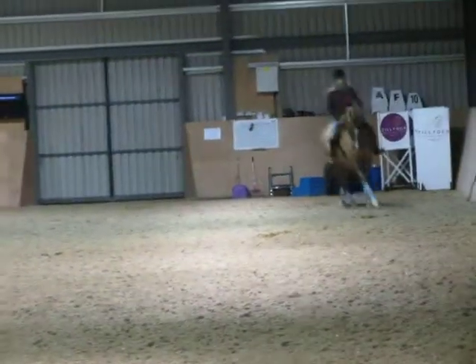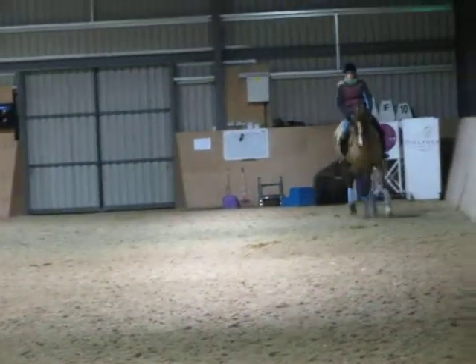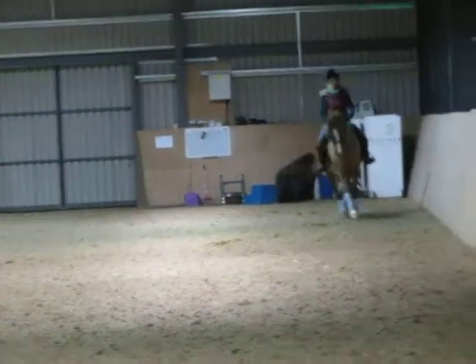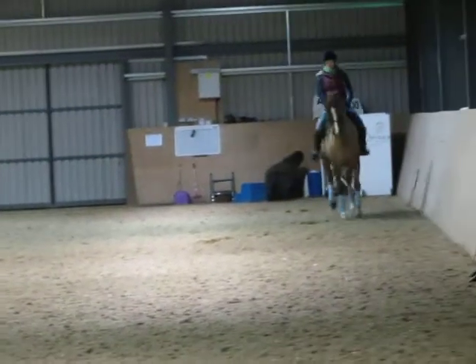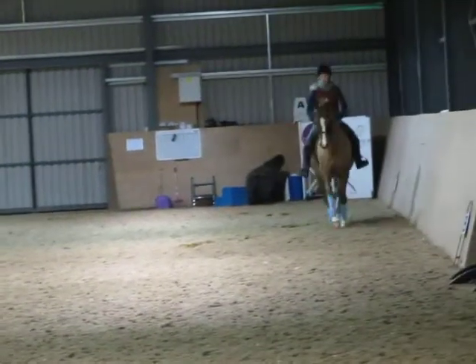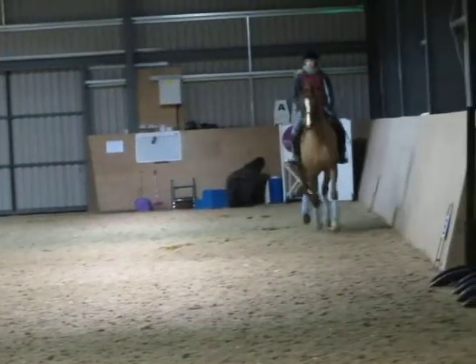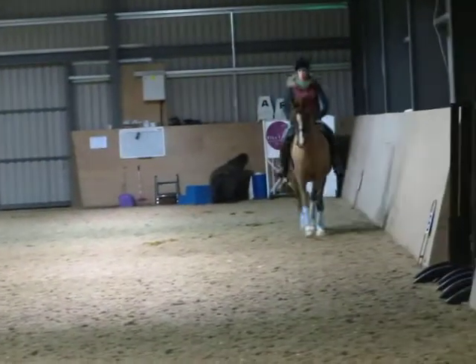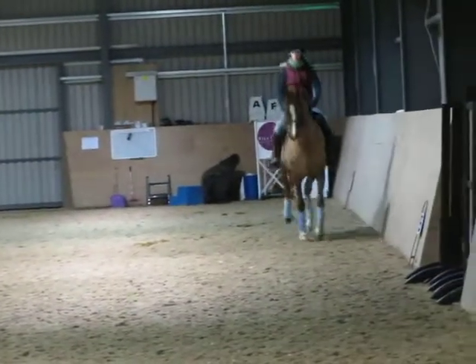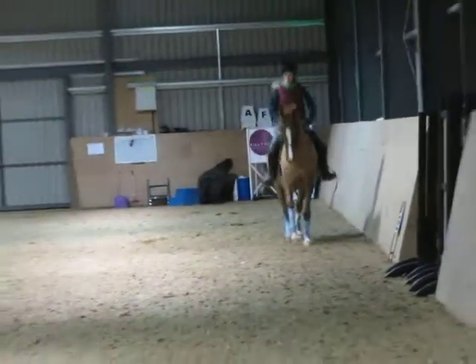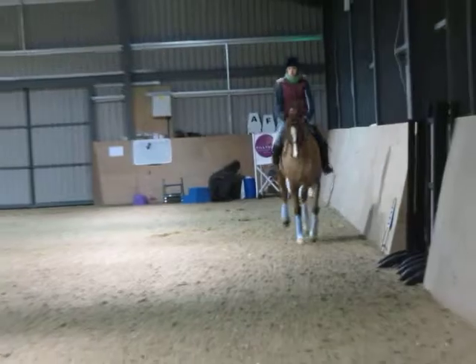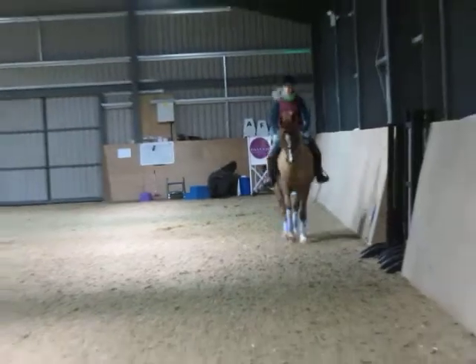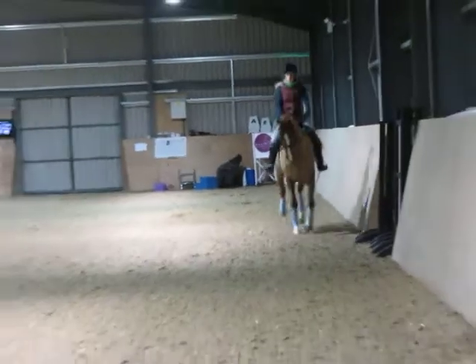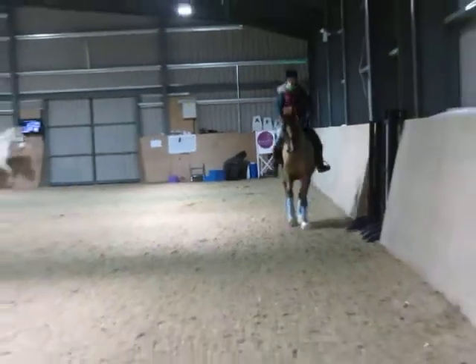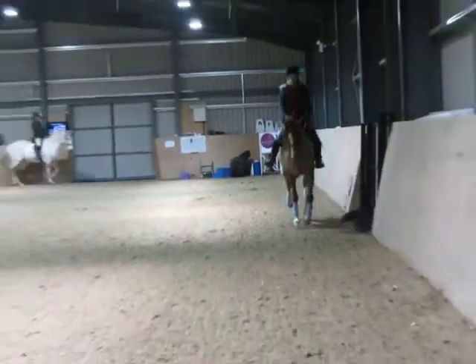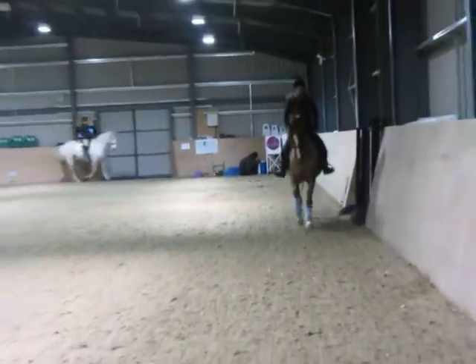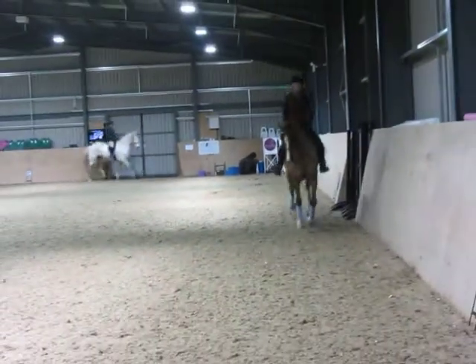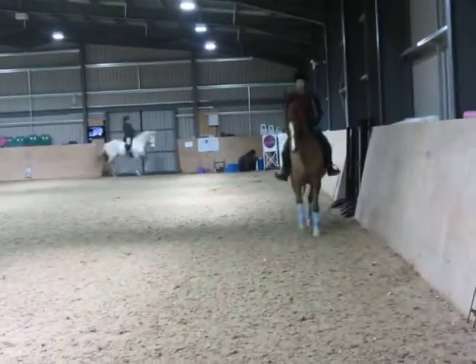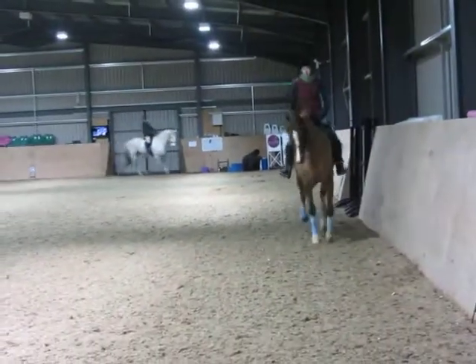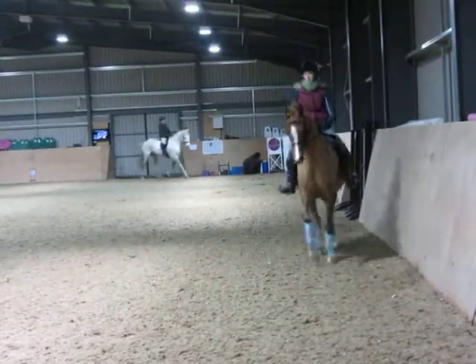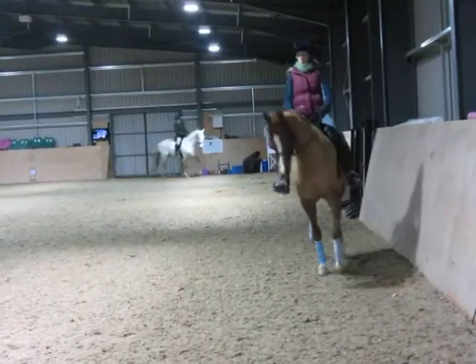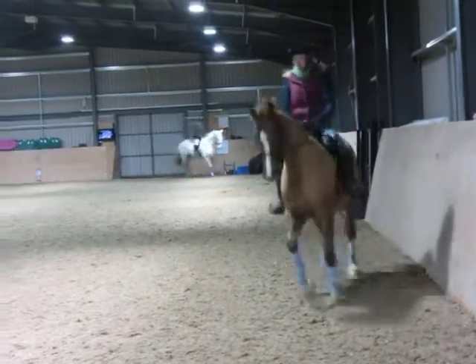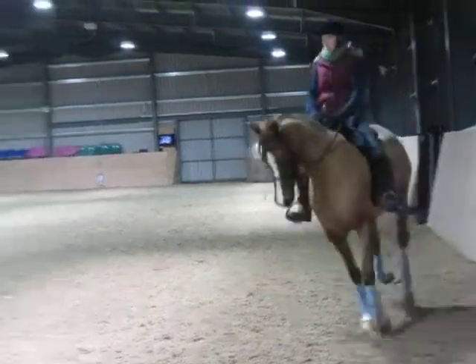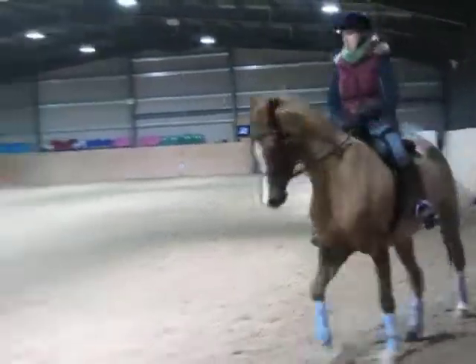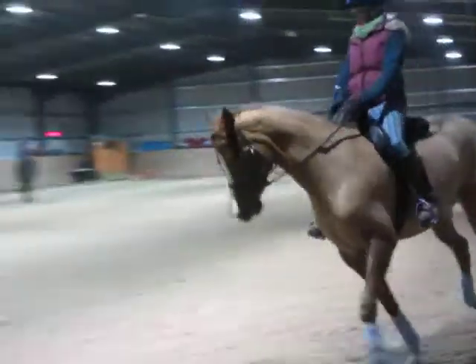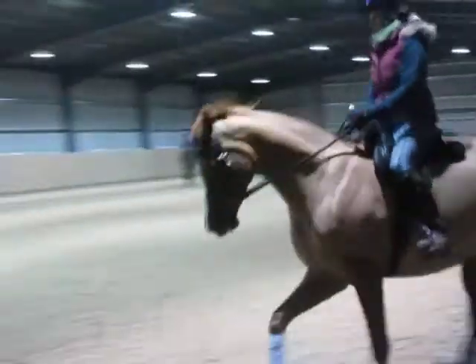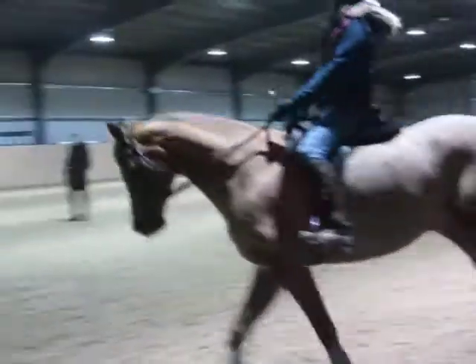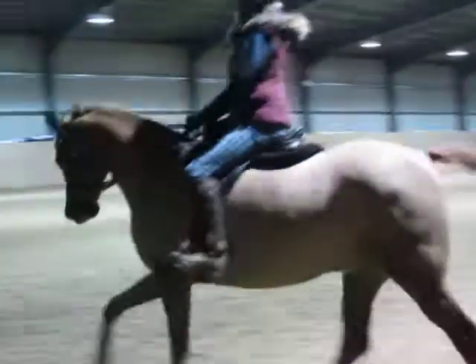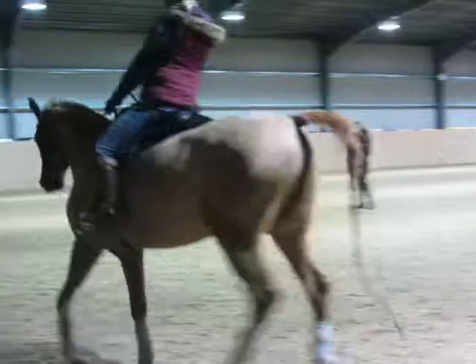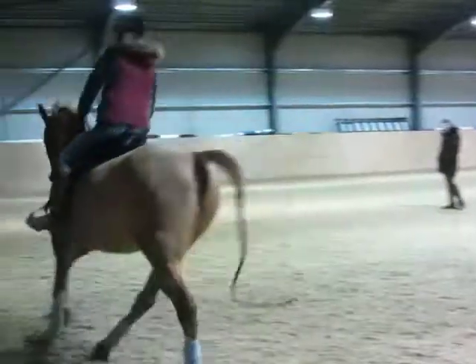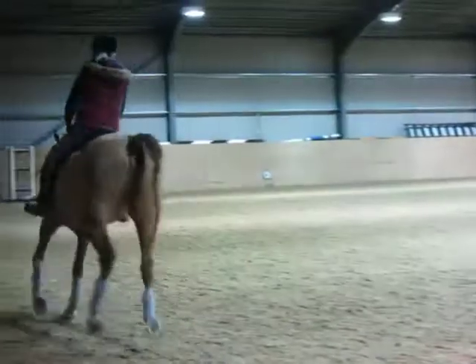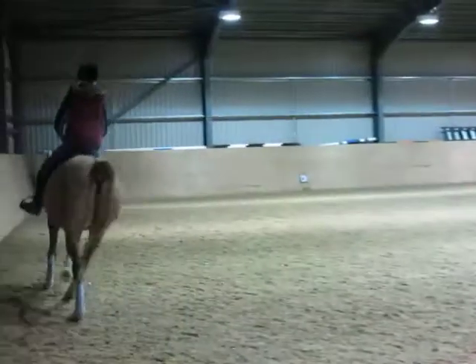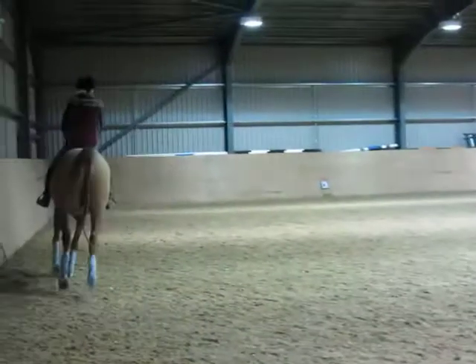Again. Very good. And again your shoulder-in down the next side. Short to the right leg. Okay.